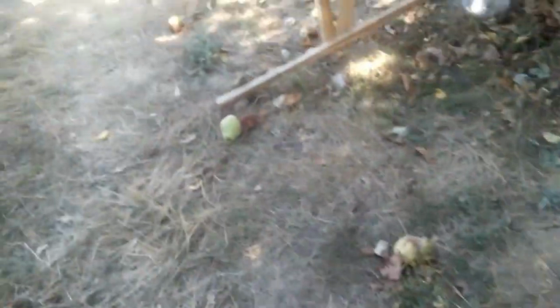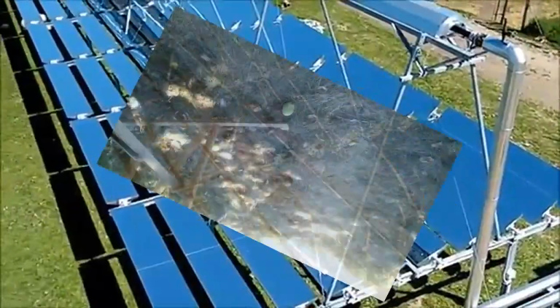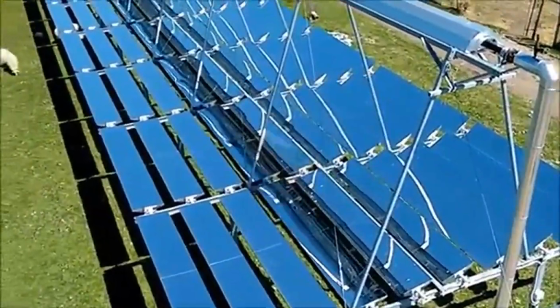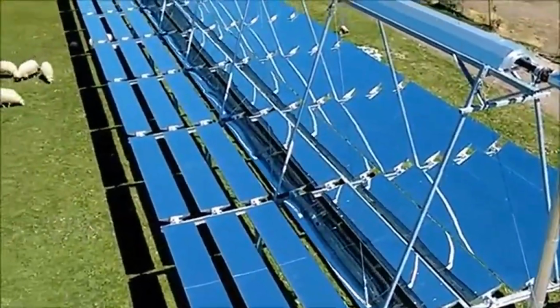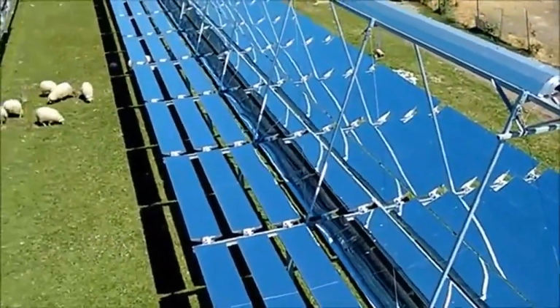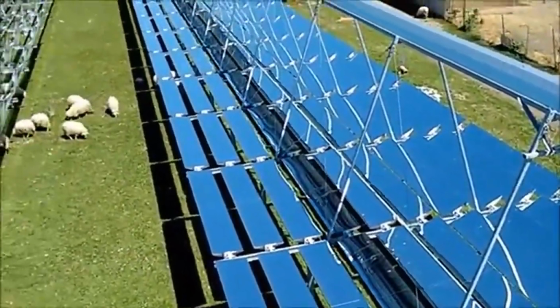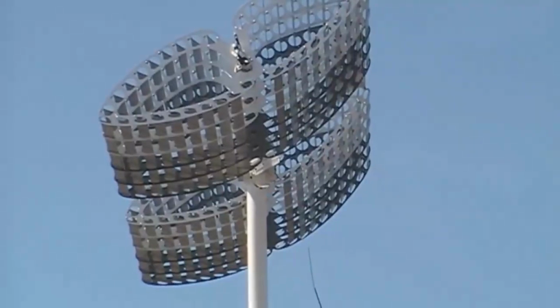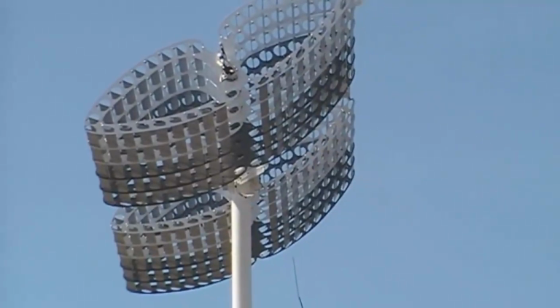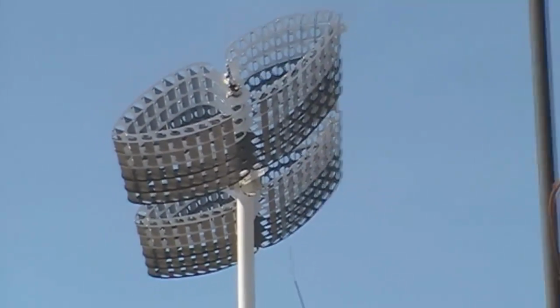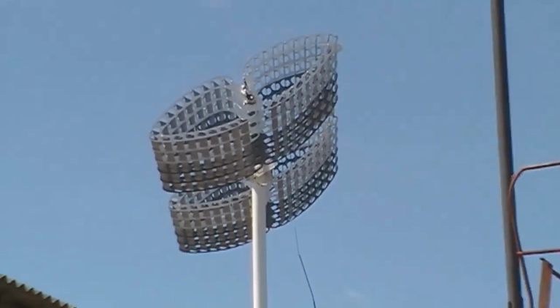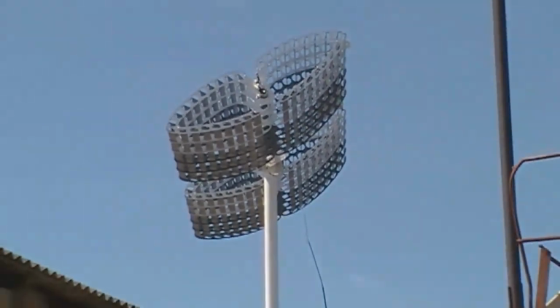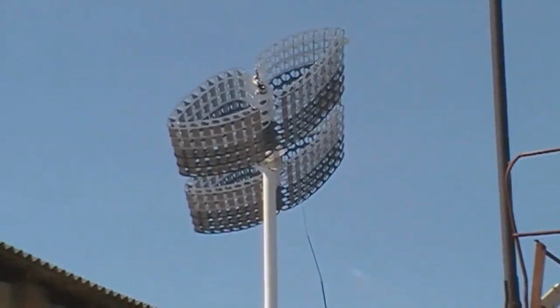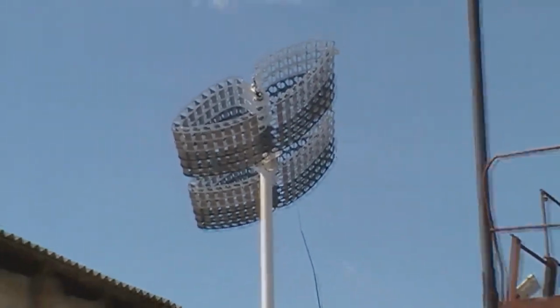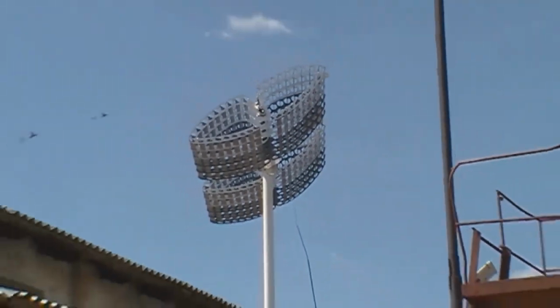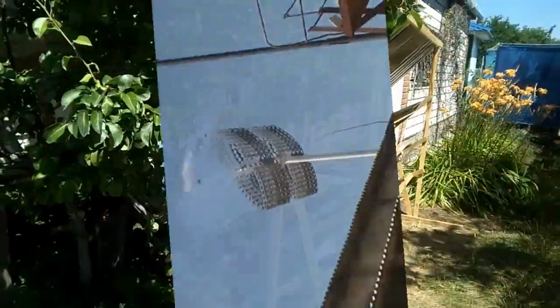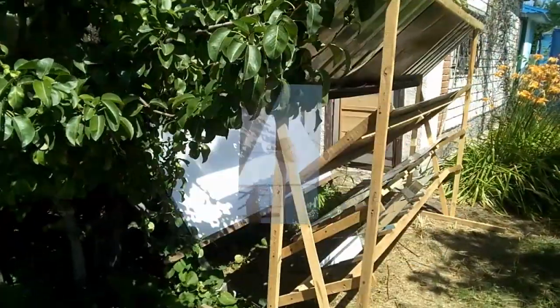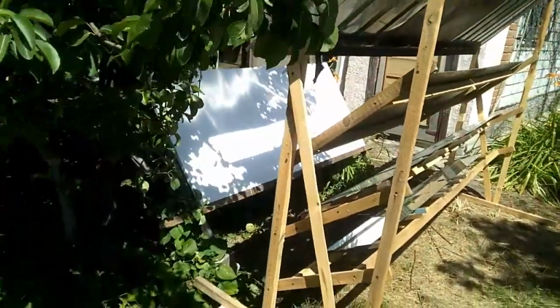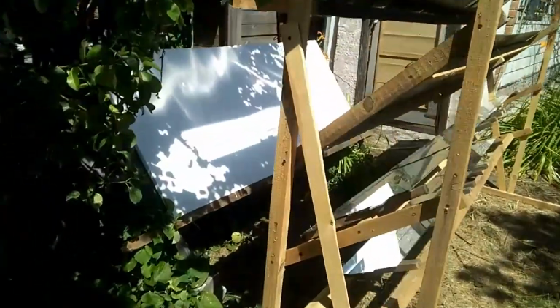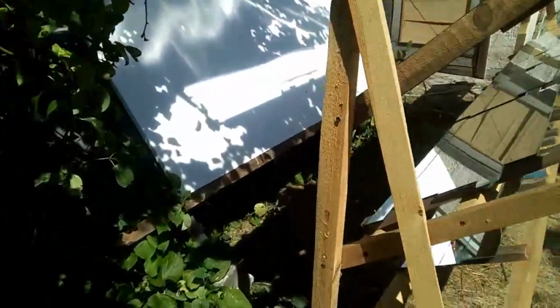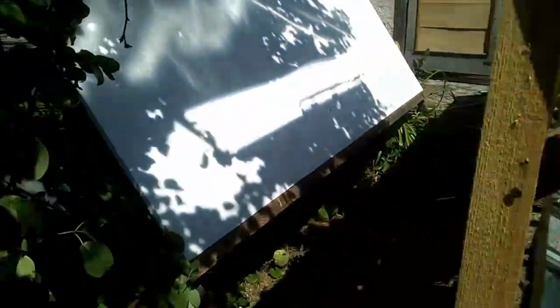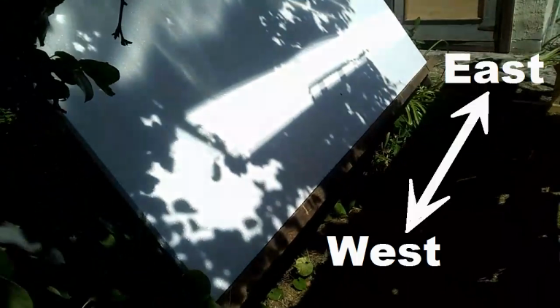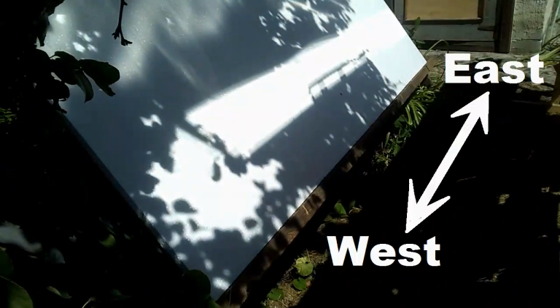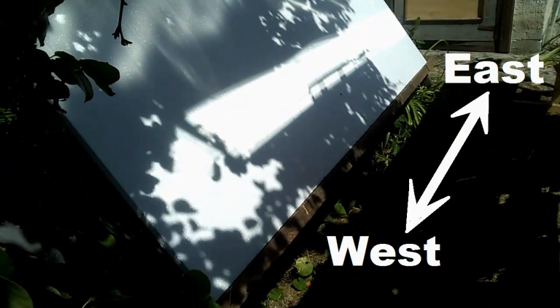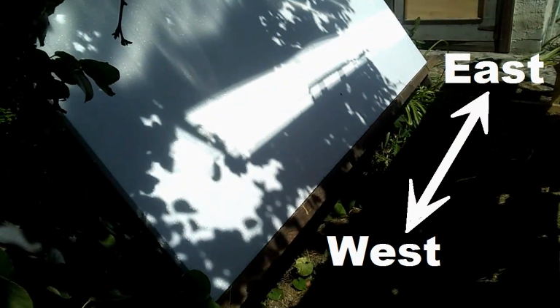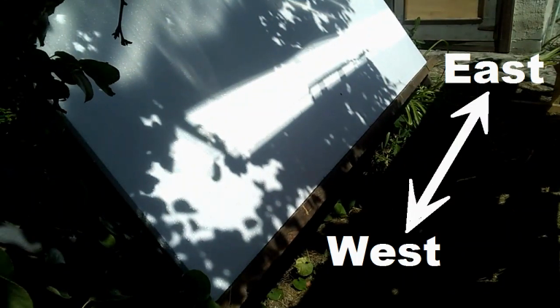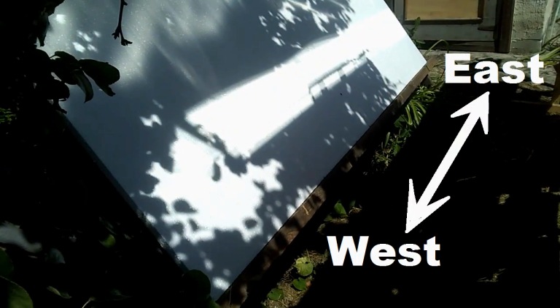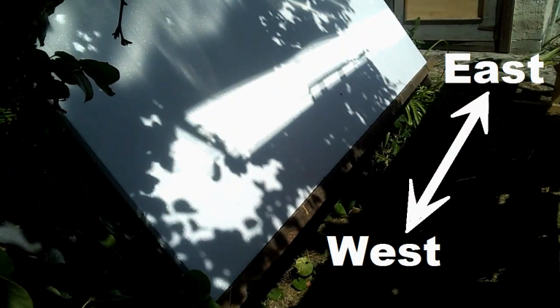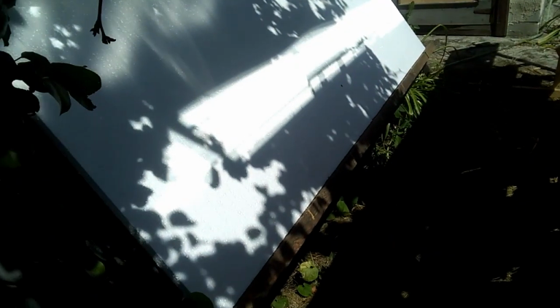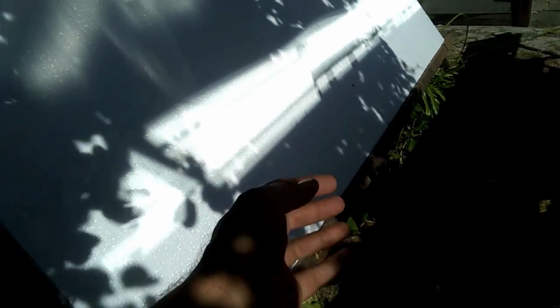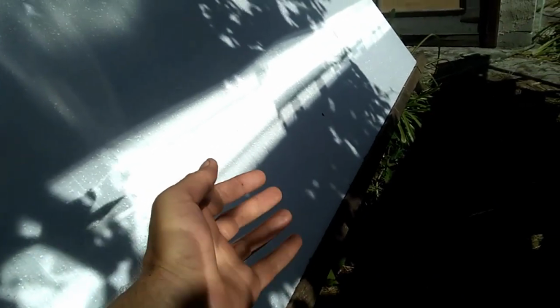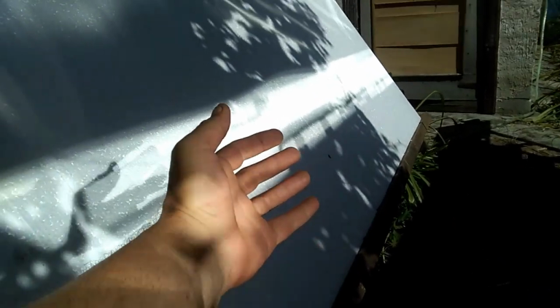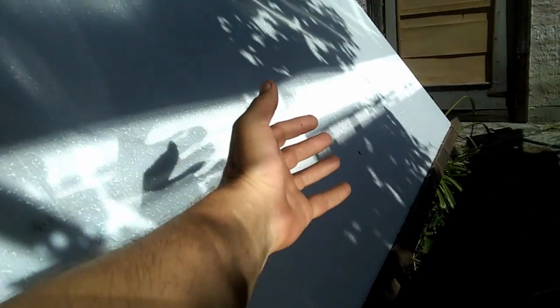We know that mirrors of these solar heaters must constantly move according to the movement of the sun across the sky. At the same time, my heater and mirrors are located along this west-east line, and therefore they are absolutely motionless from morning to evening.